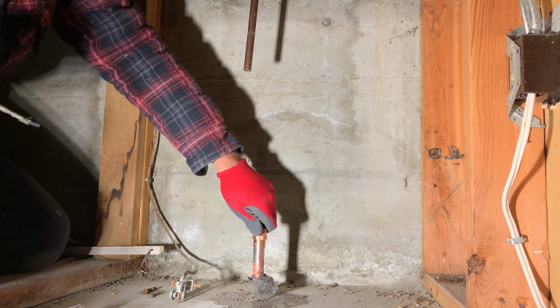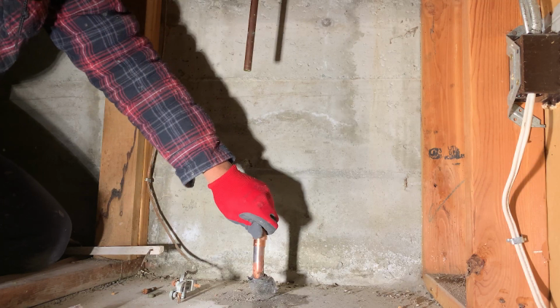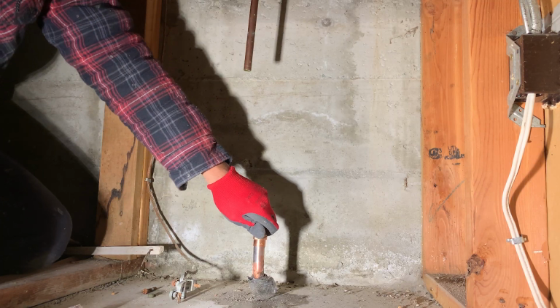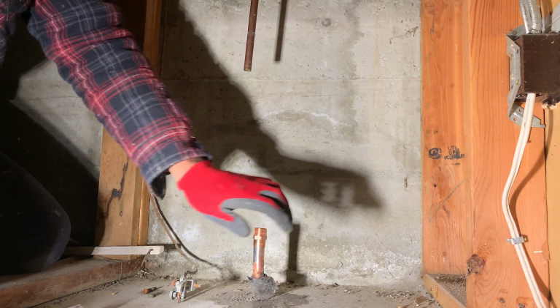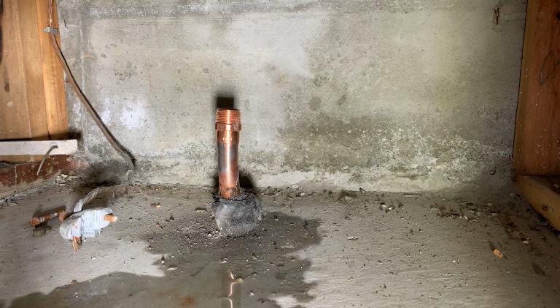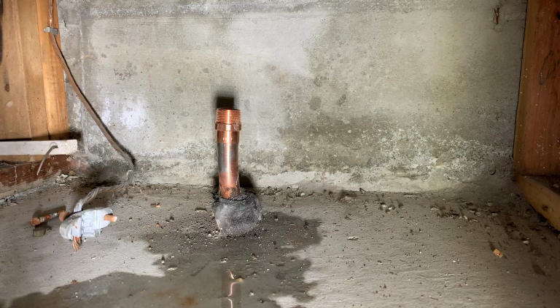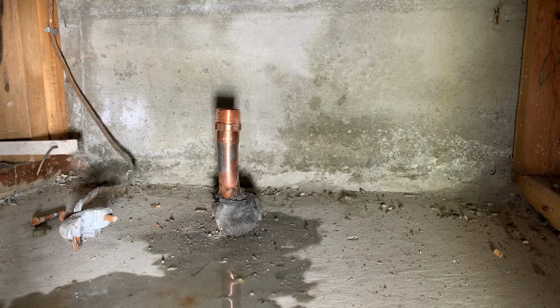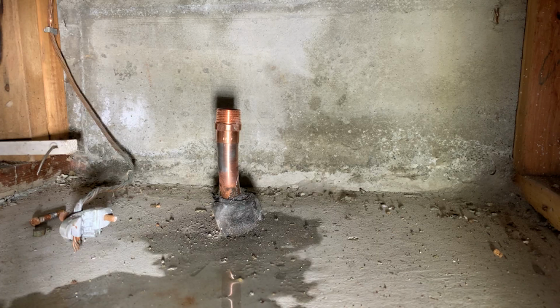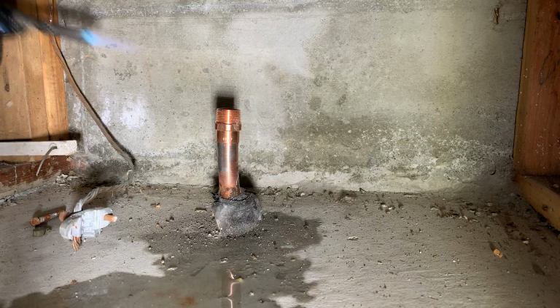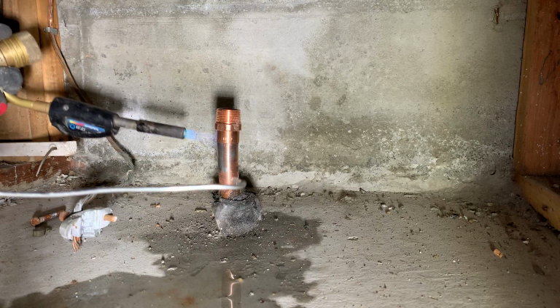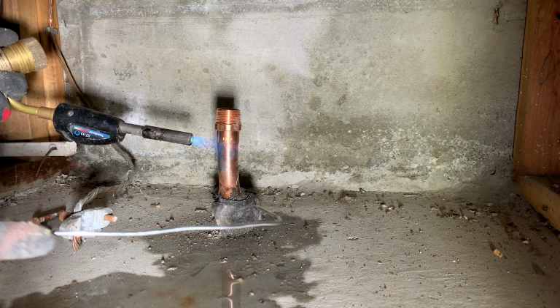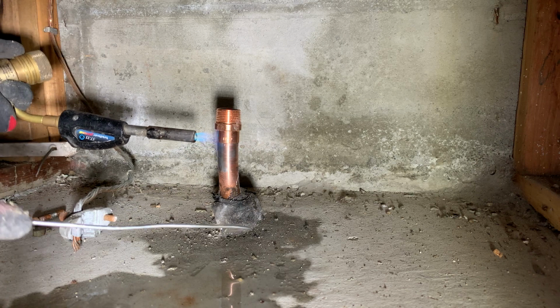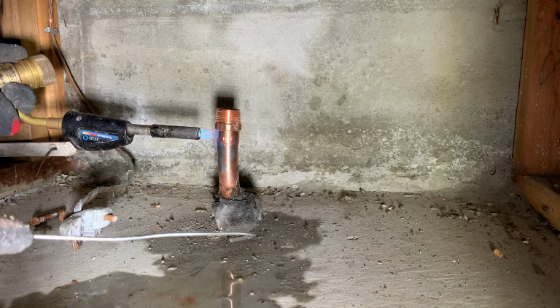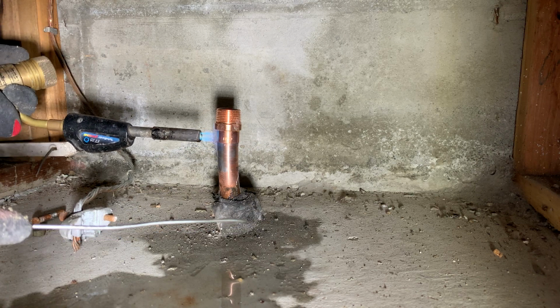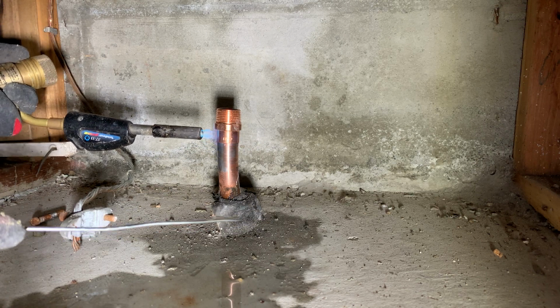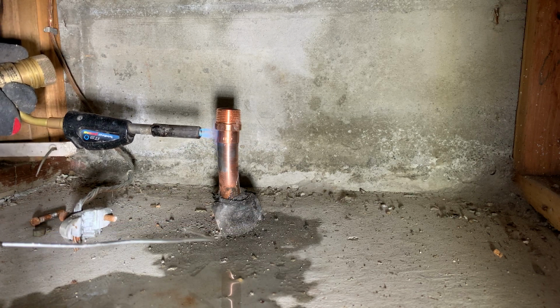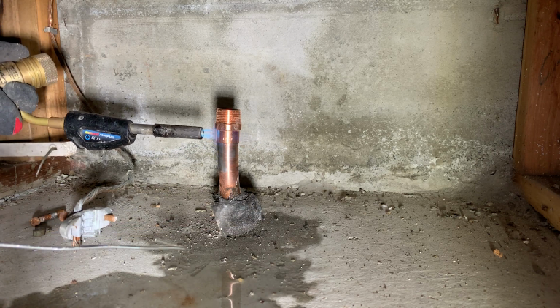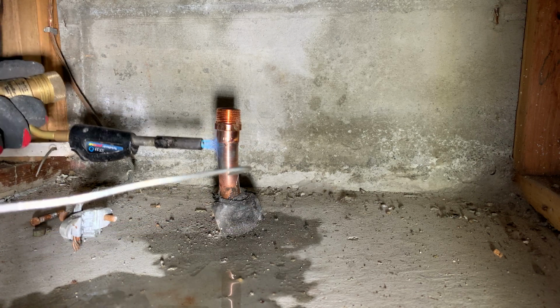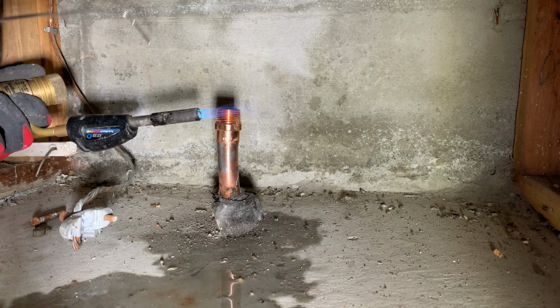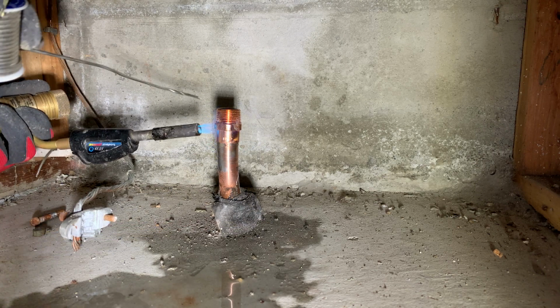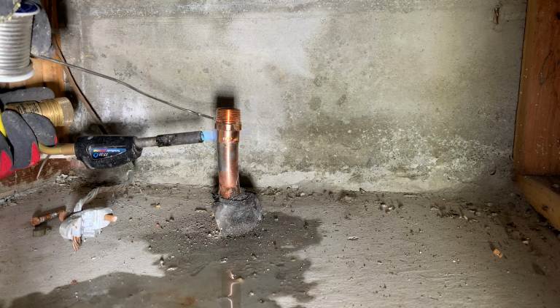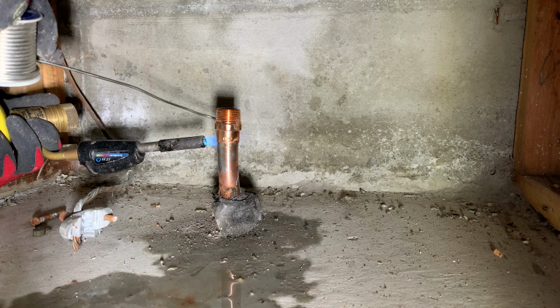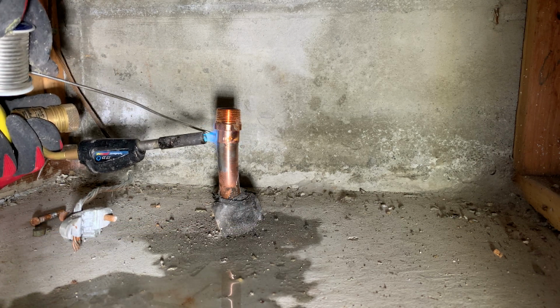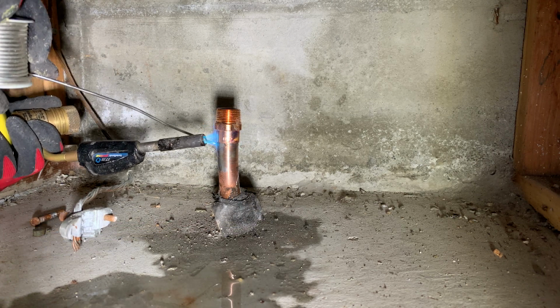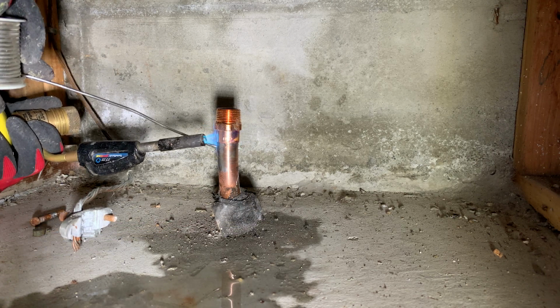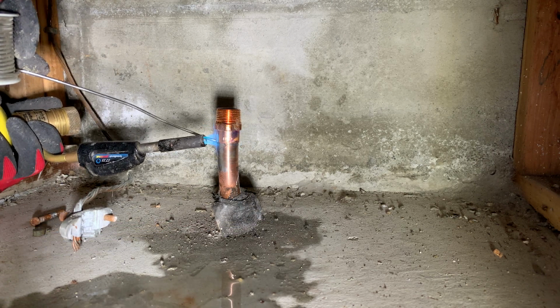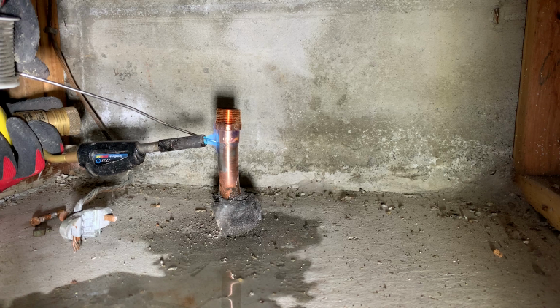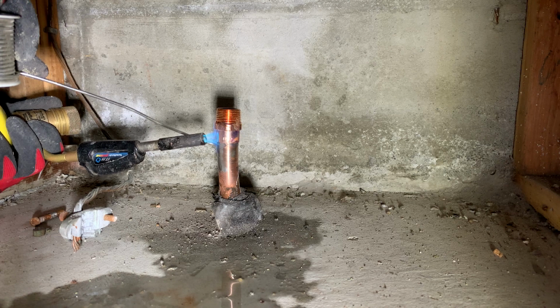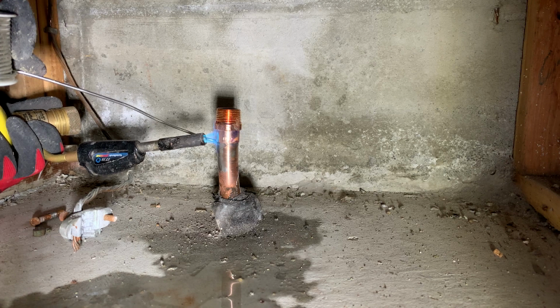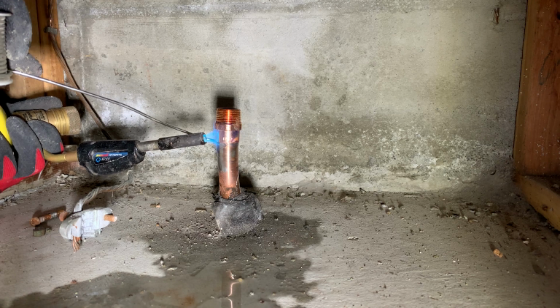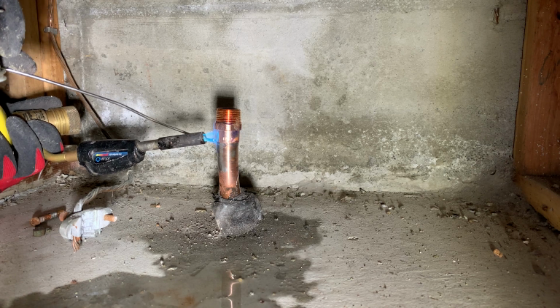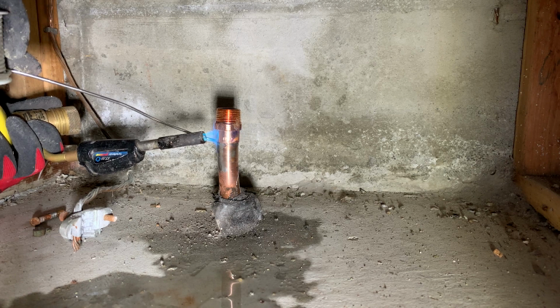PRV stands for pressure reducing valve. A pressure reducing valve reduces the high city pressure to a lower pressure to make it suitable for your house plumbing.